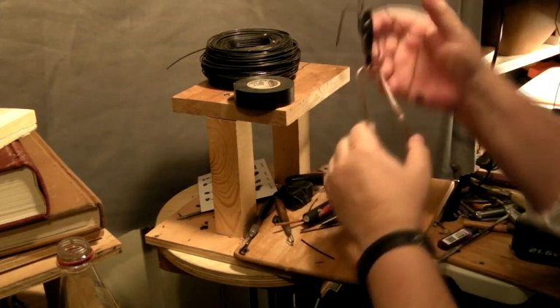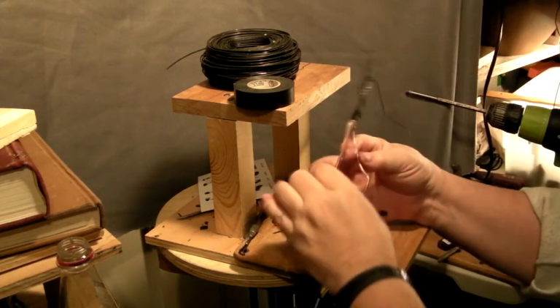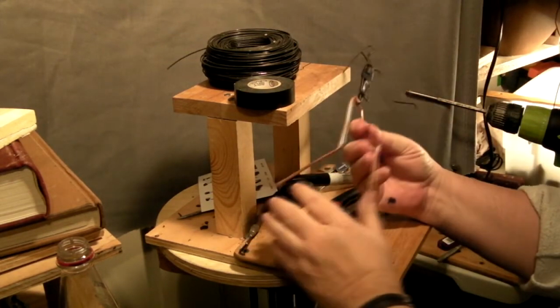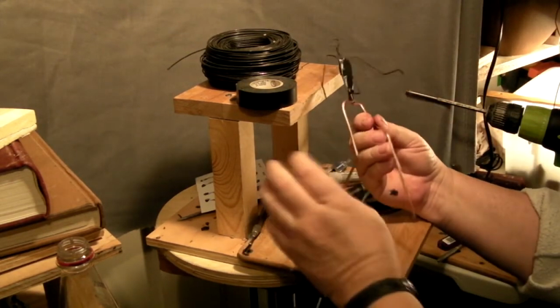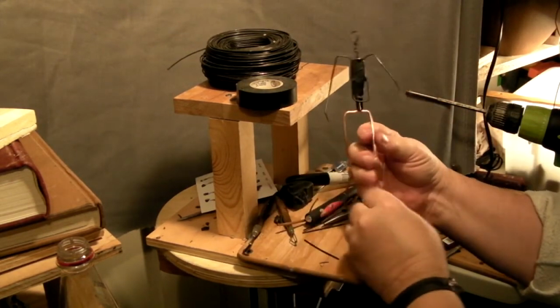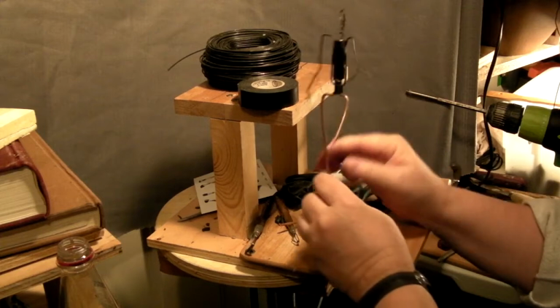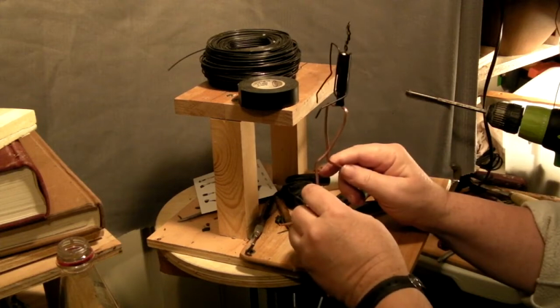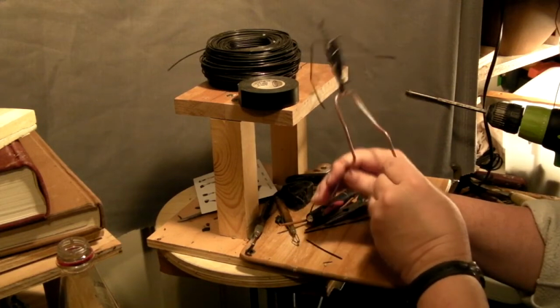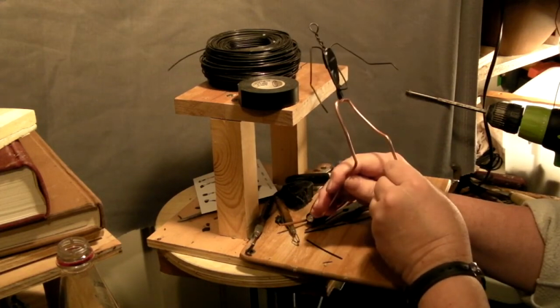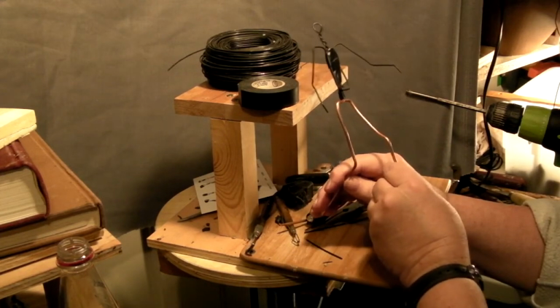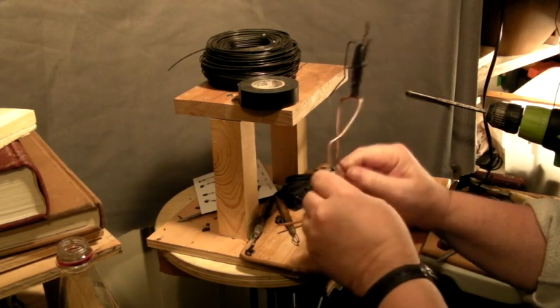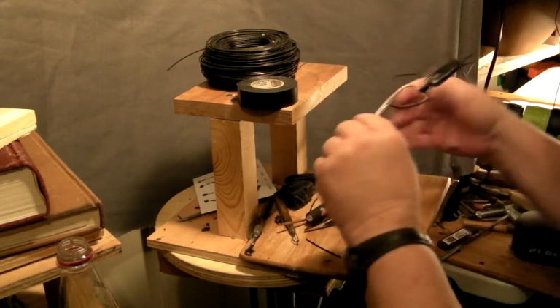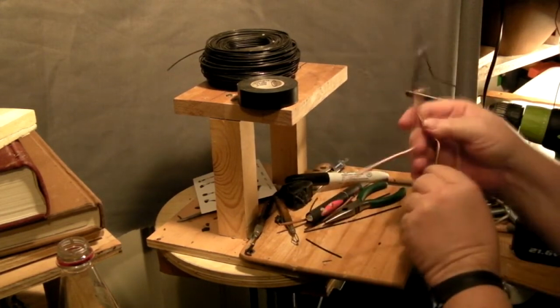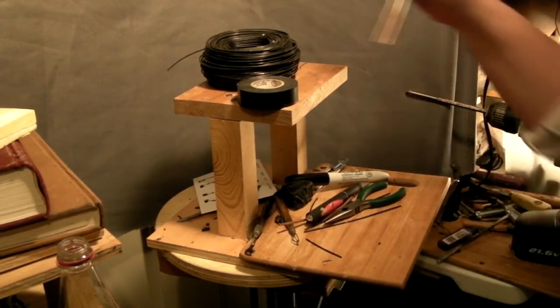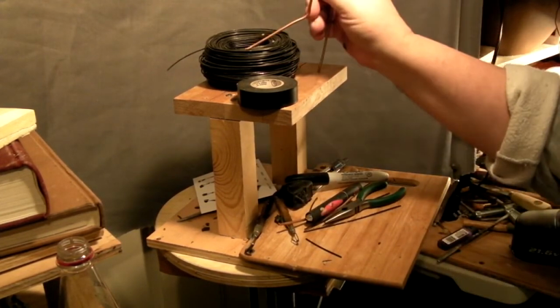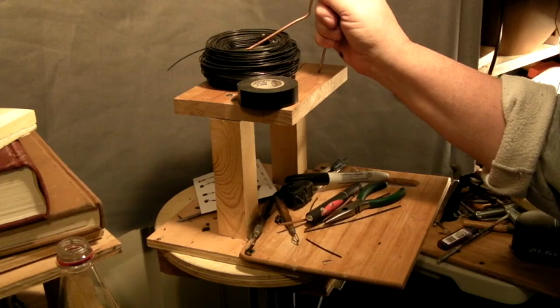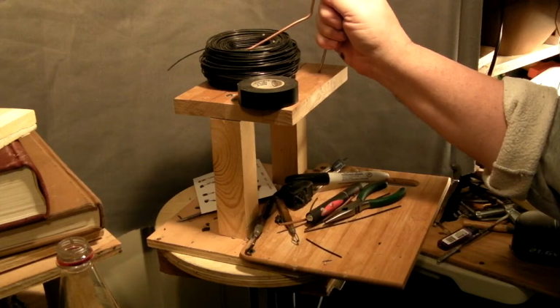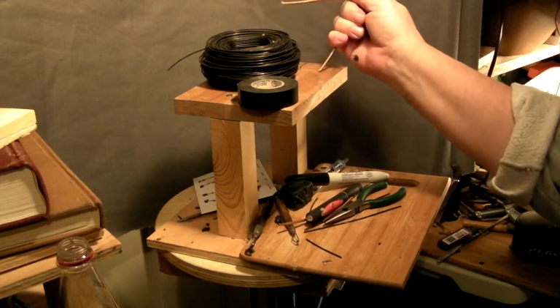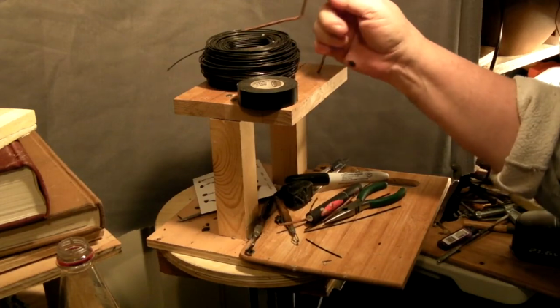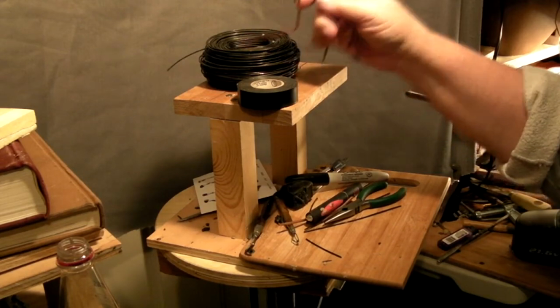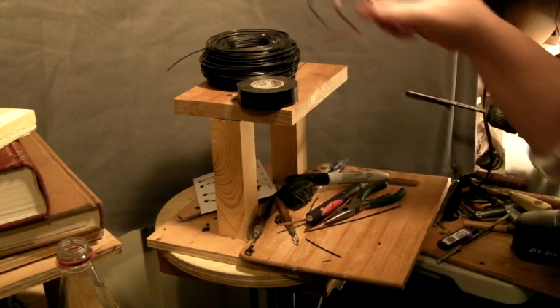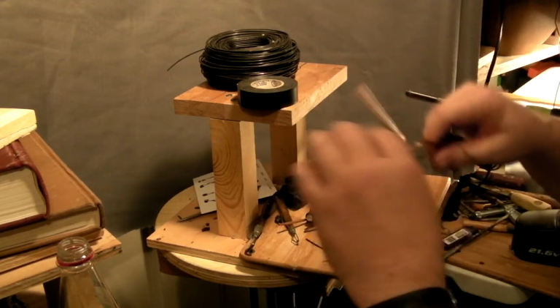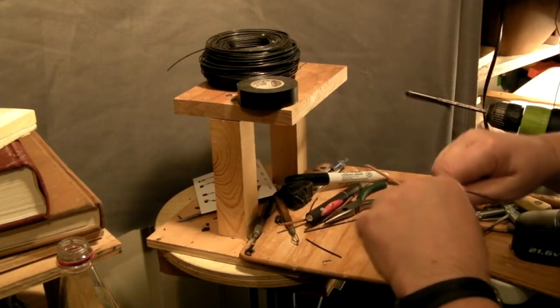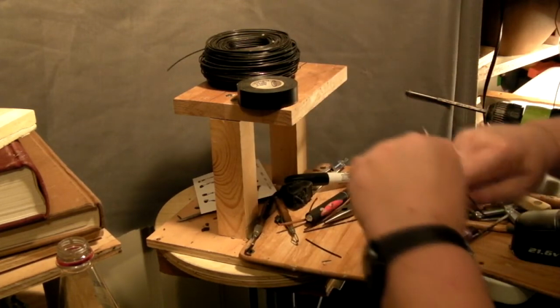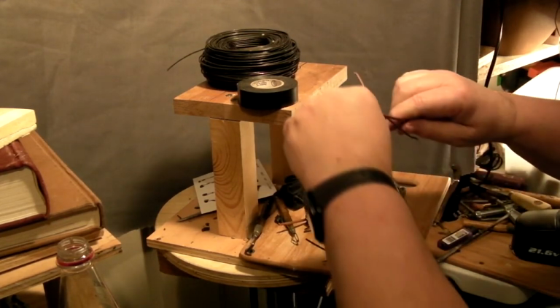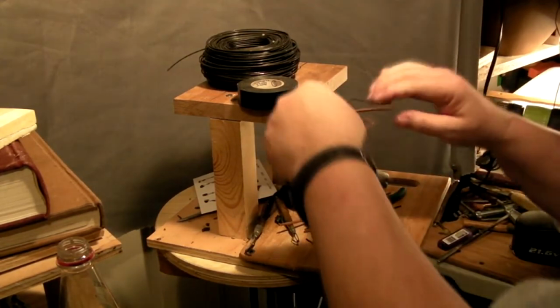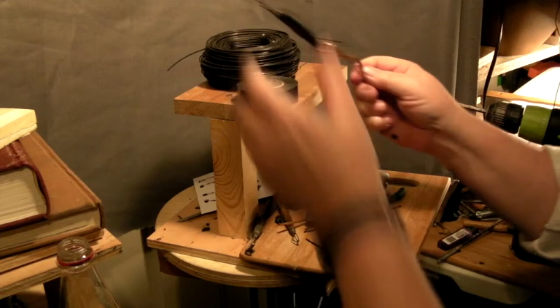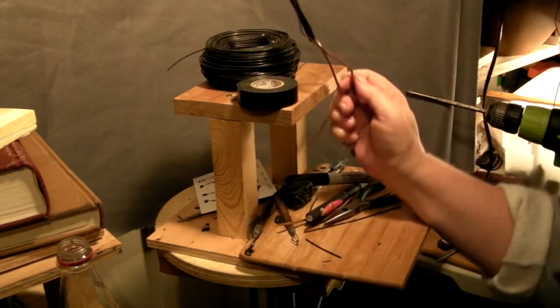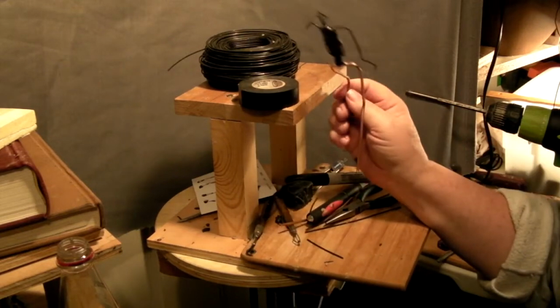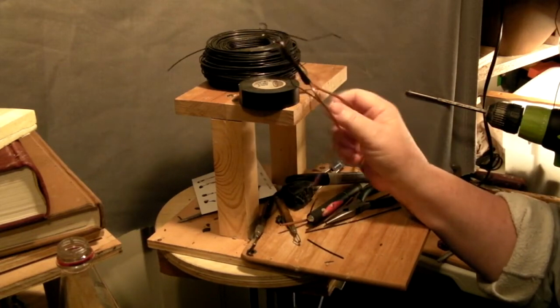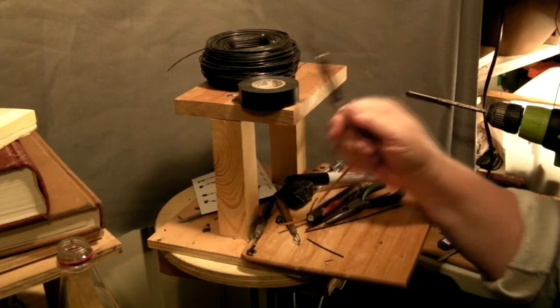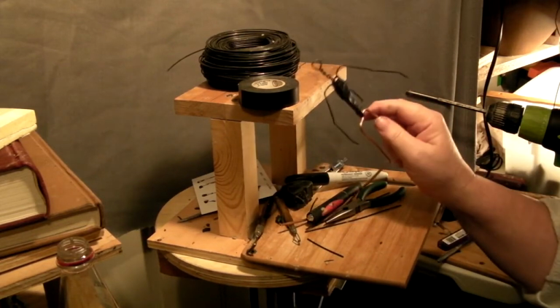There's the armature for the Indian dancer, and I'll get started on him tomorrow. I've got to get a board to mount him on and then decide on the pose. So that's going to be it for today, and I'll see you guys tomorrow.